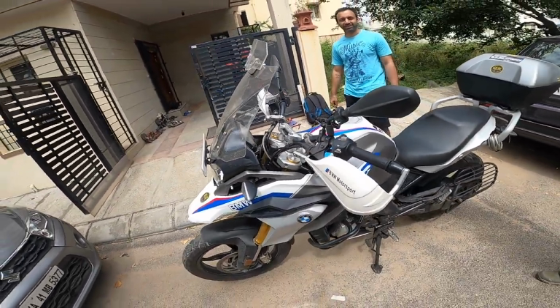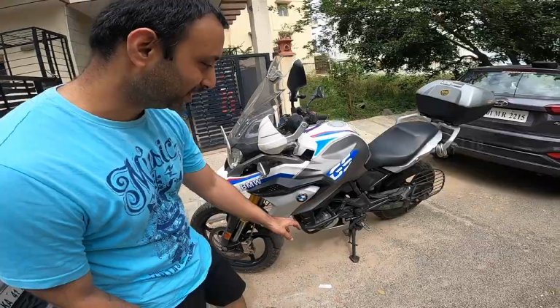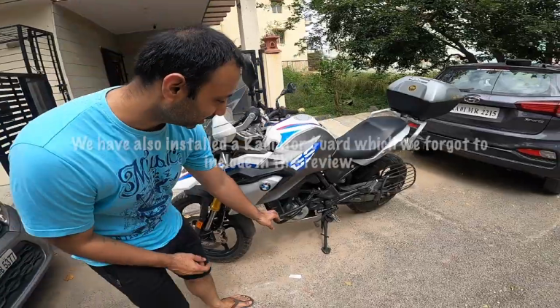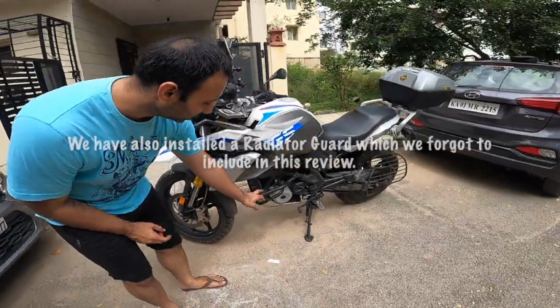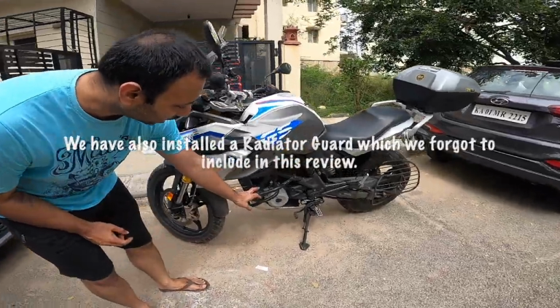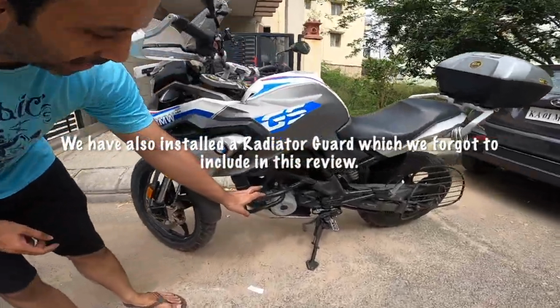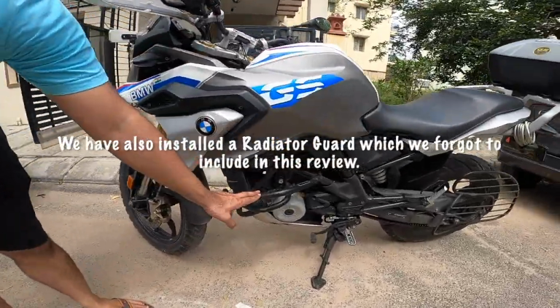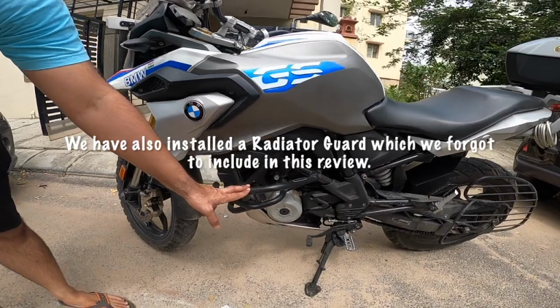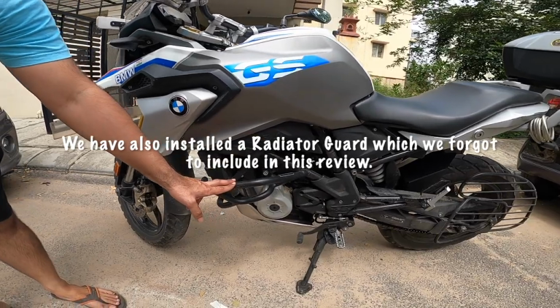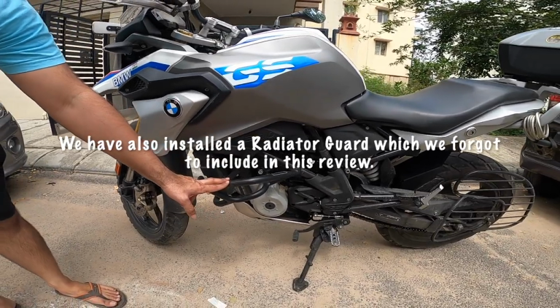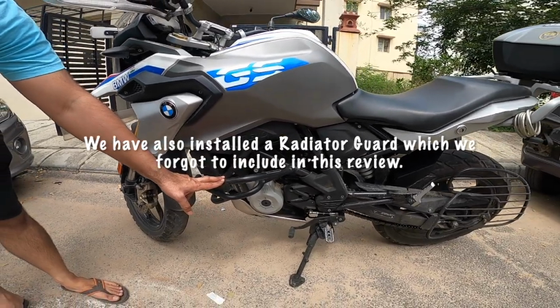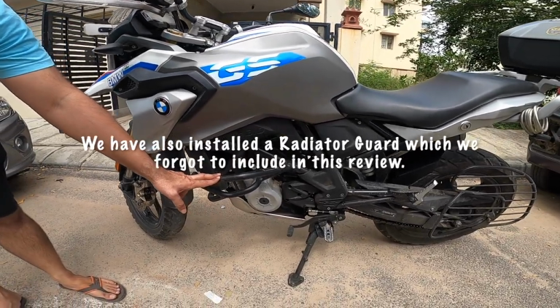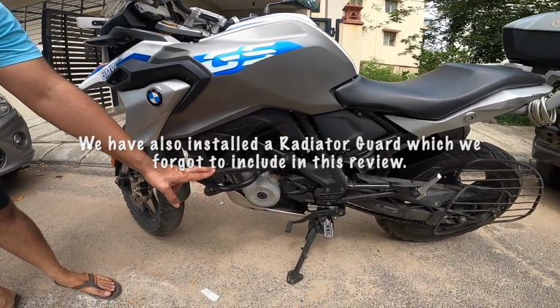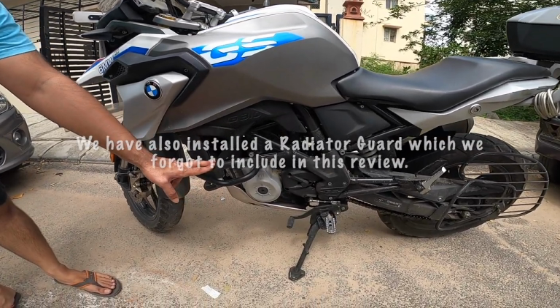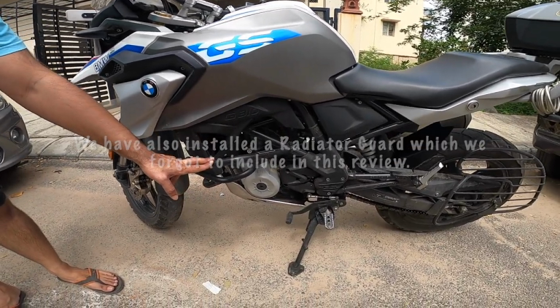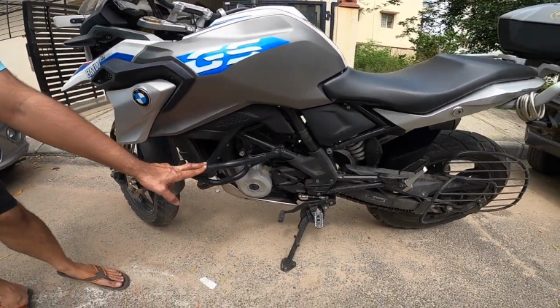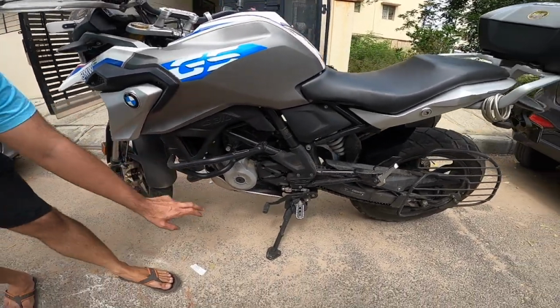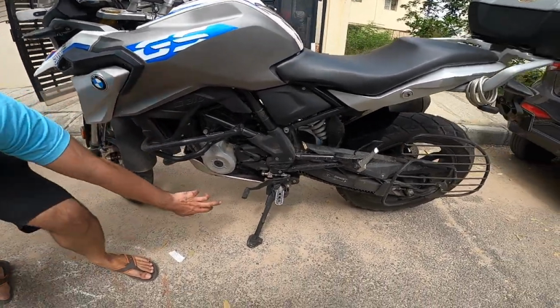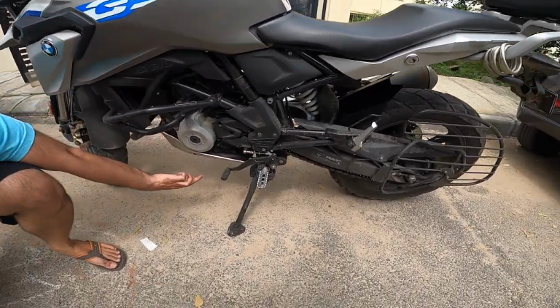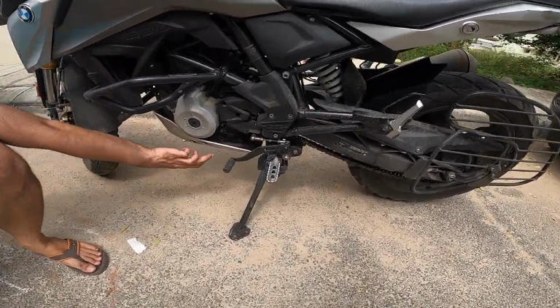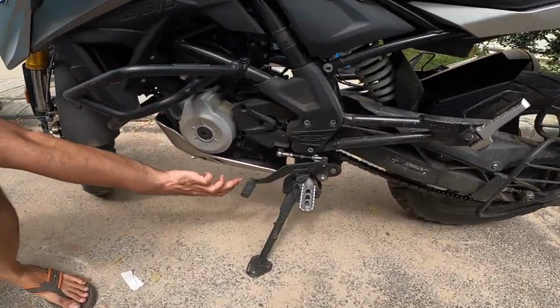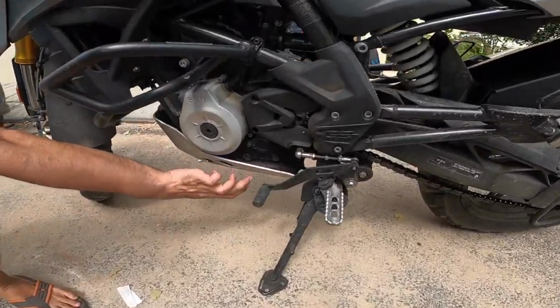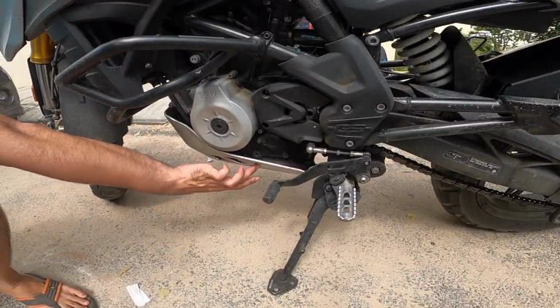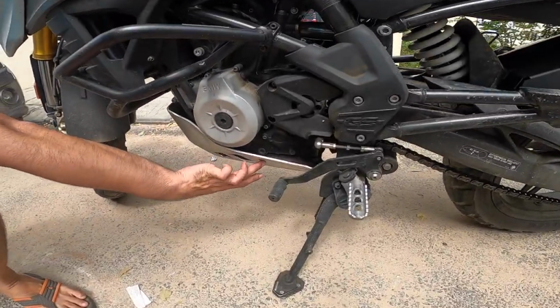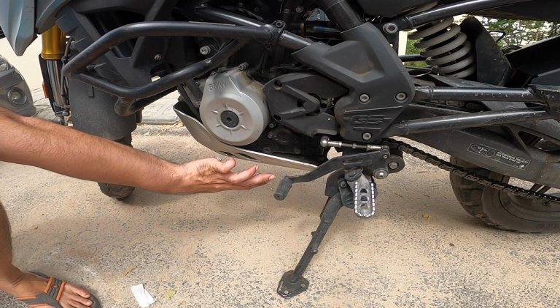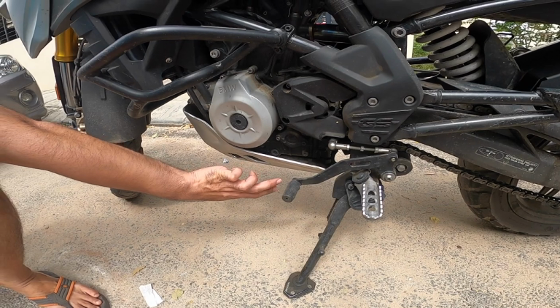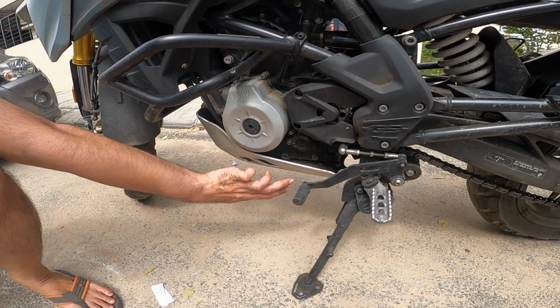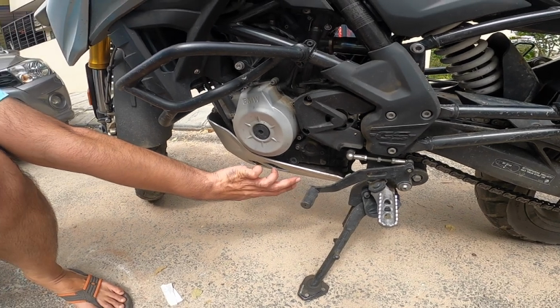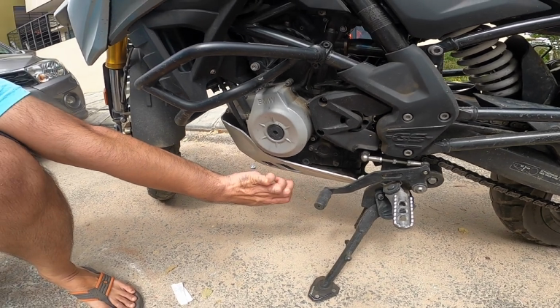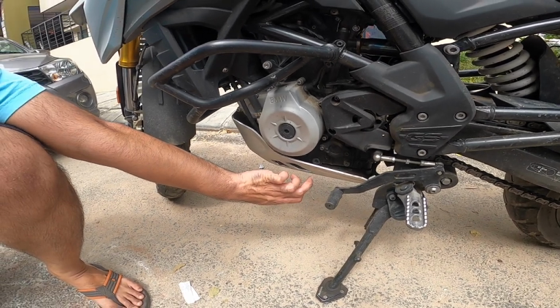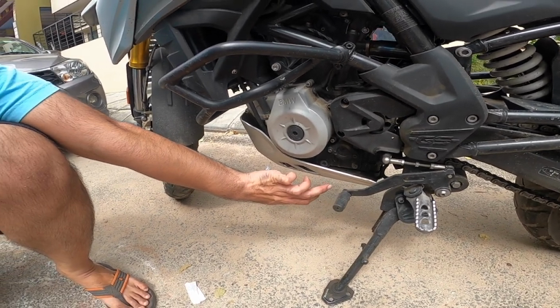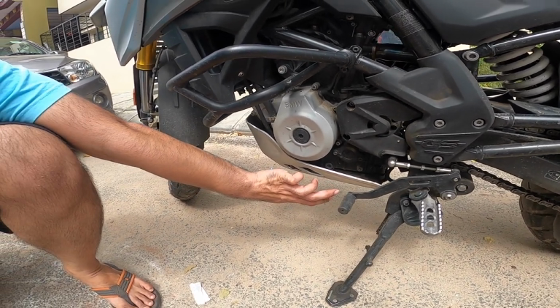The upper engine guard is the SW Motor Tech one. Then we have the engine guard — an aluminium engine guard — which is from BMW Motorrad.